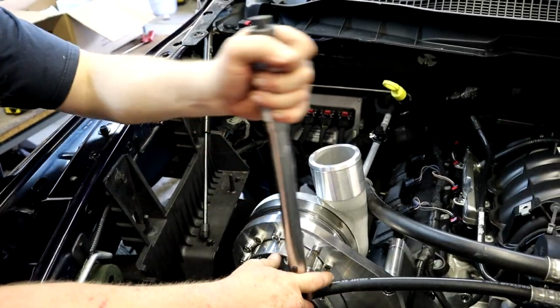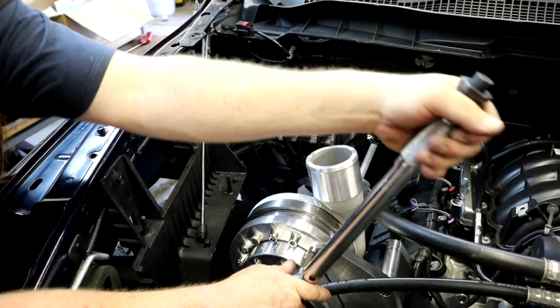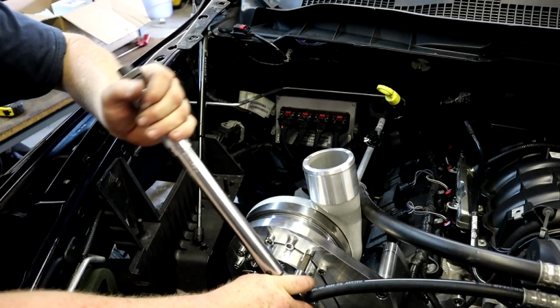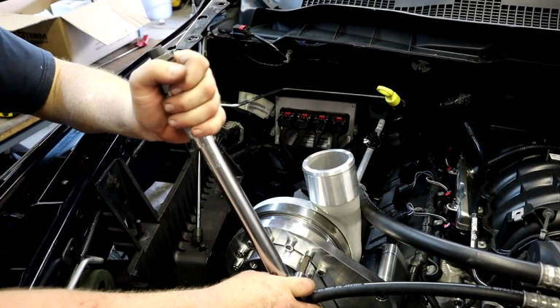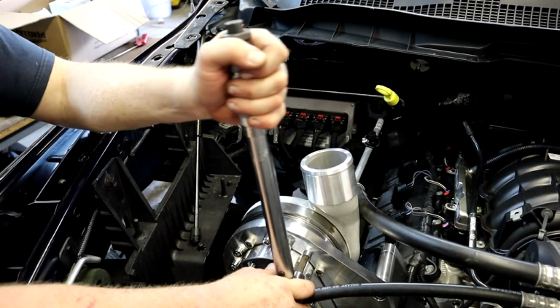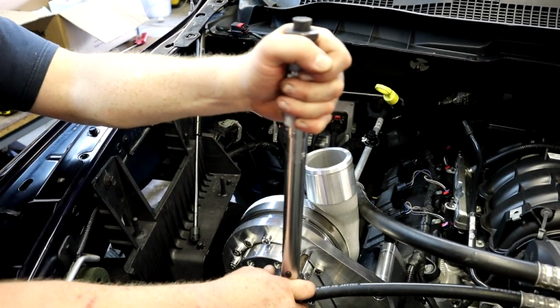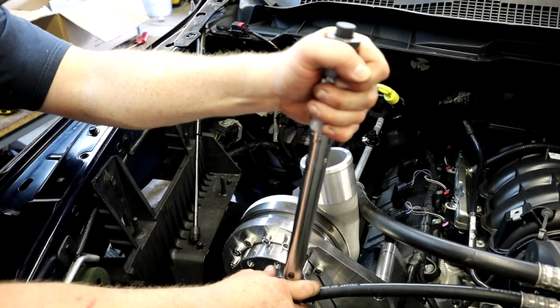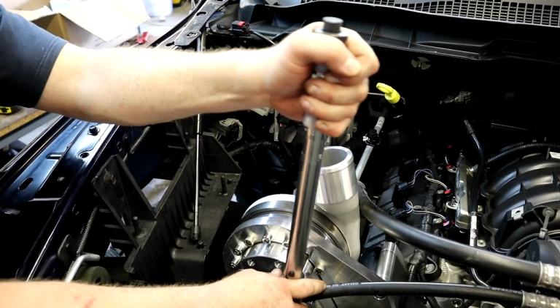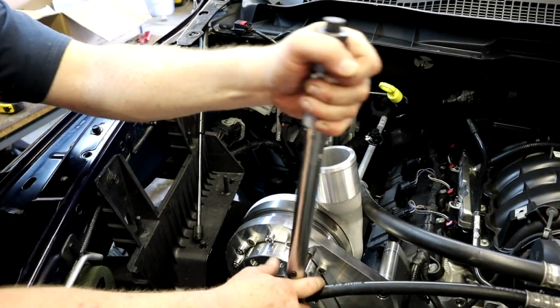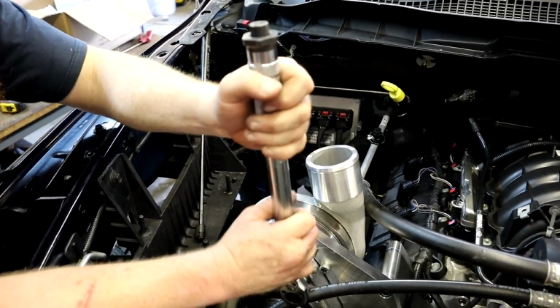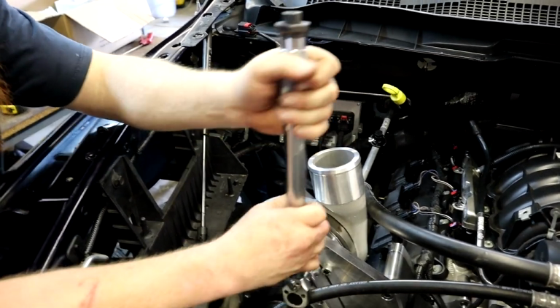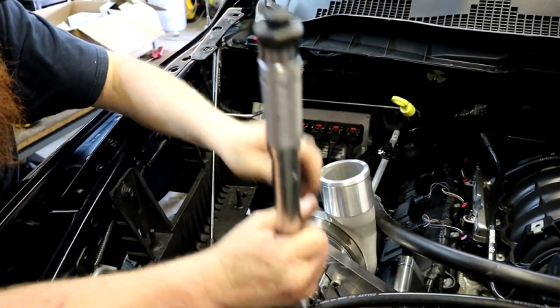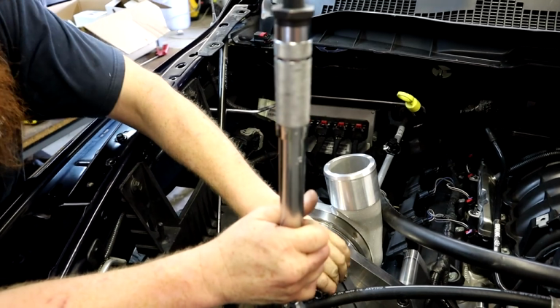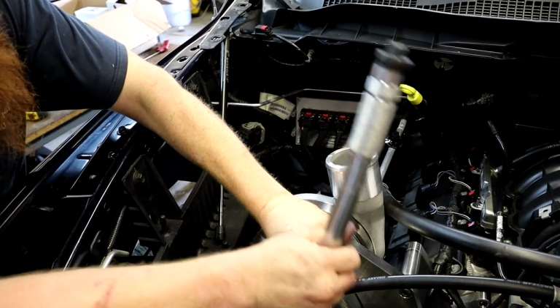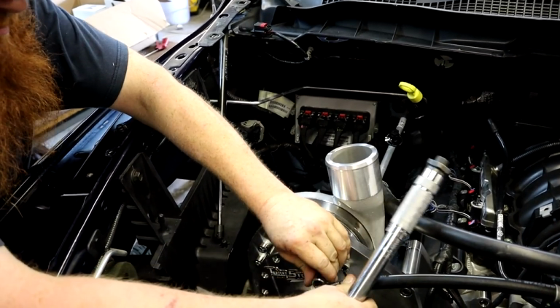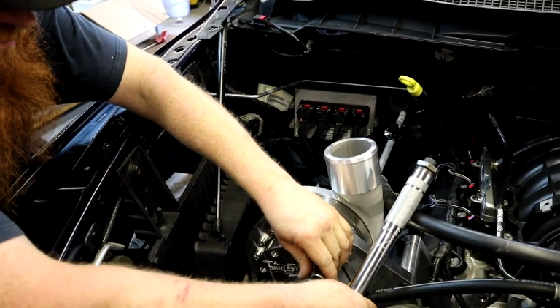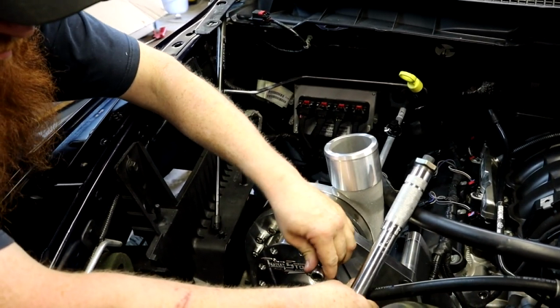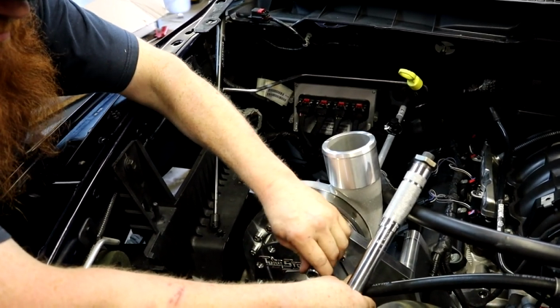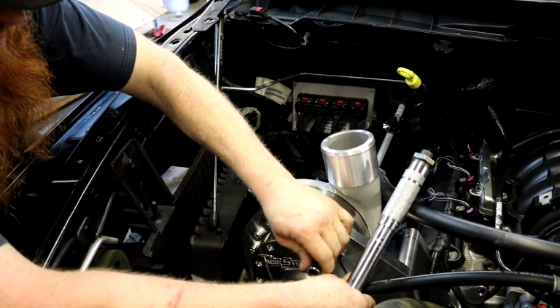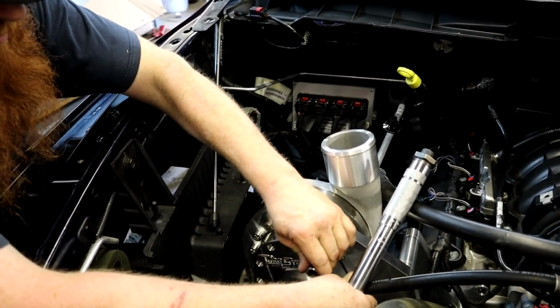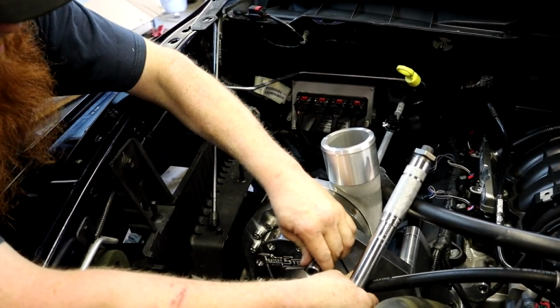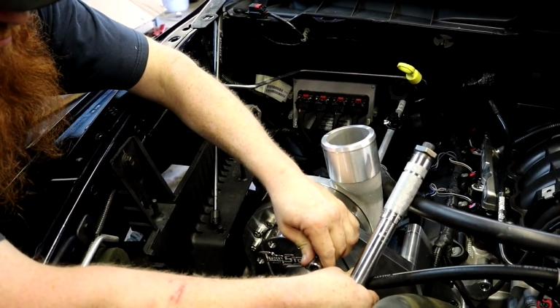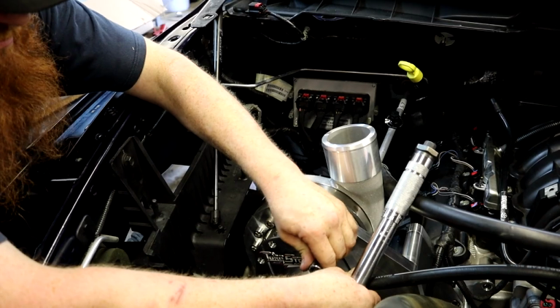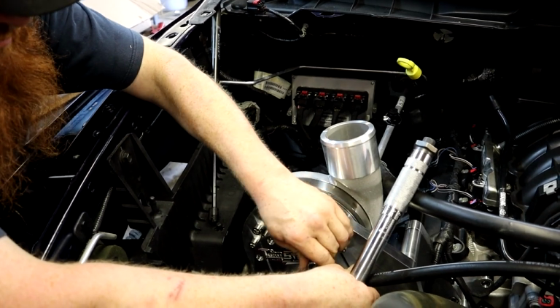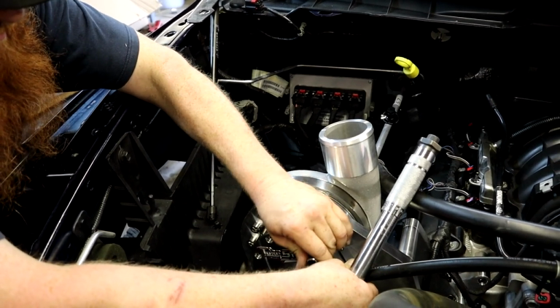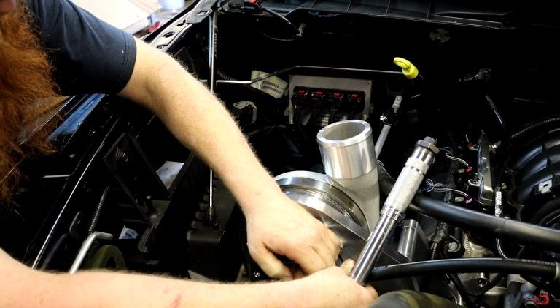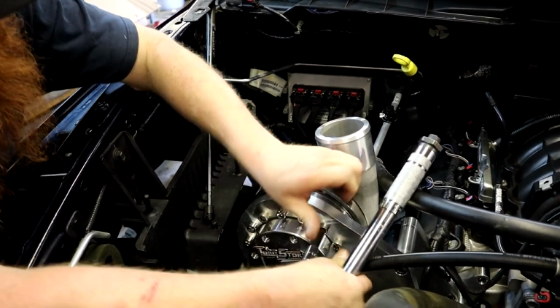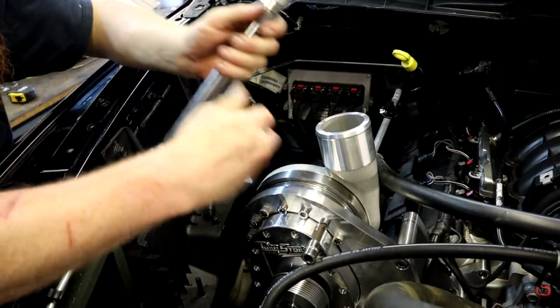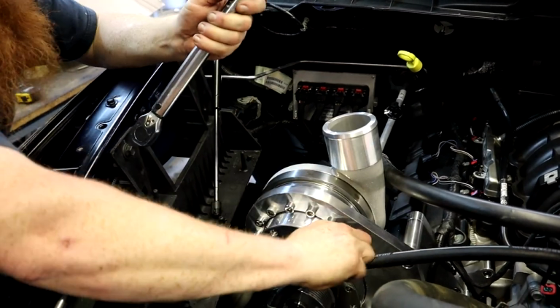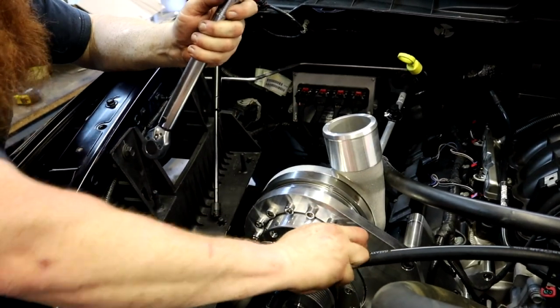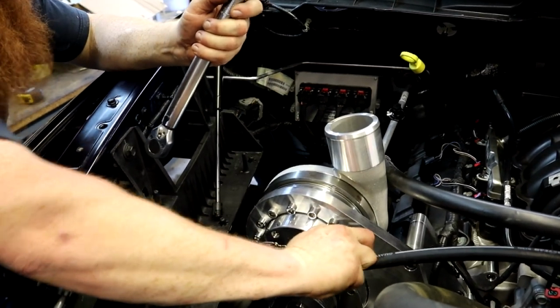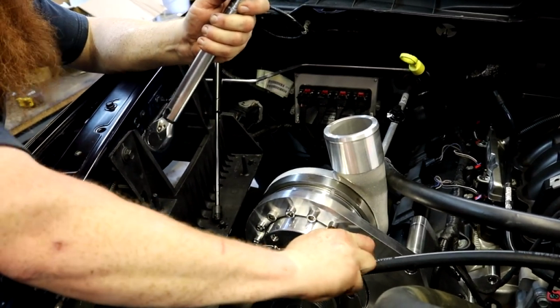We're going to be torquing these bolts down to 29 foot-pounds, which is approximately three to four rat-tats or ugga-duggas — or if you guys watch the channel, you know what I'm talking about.